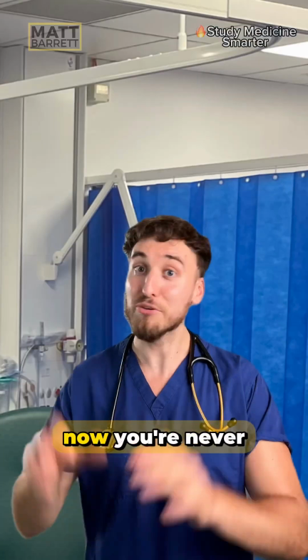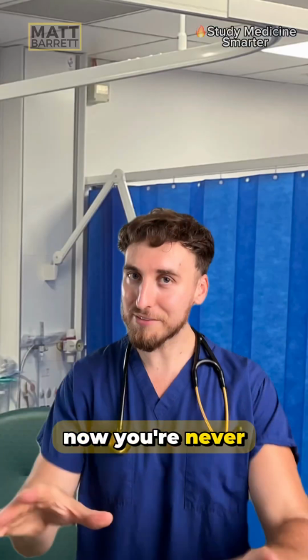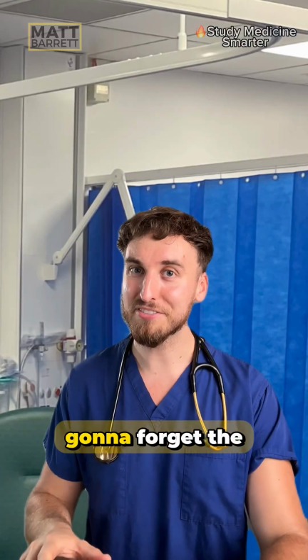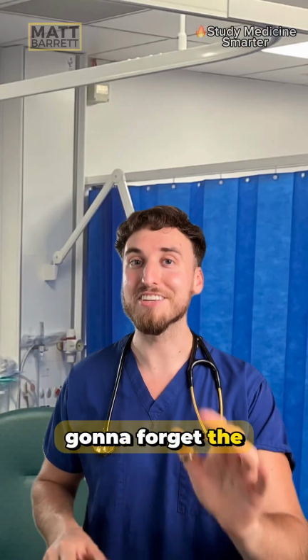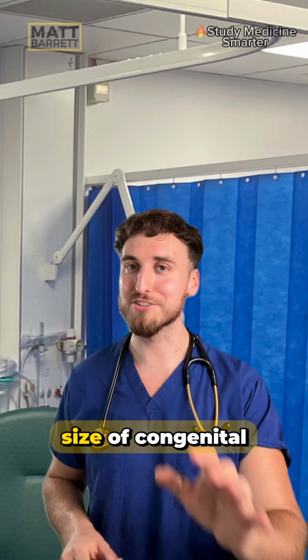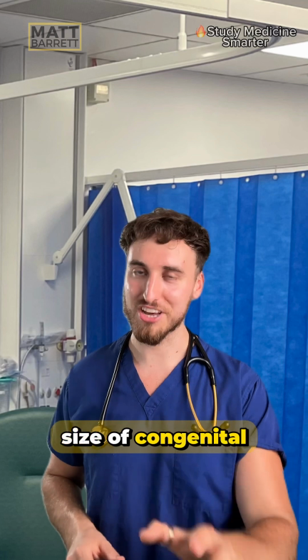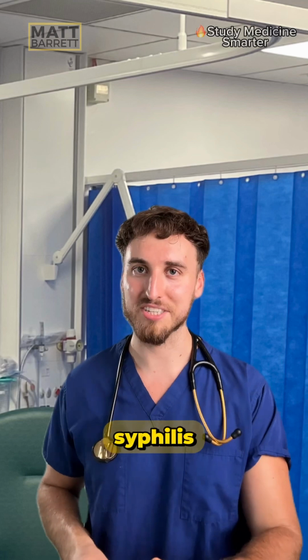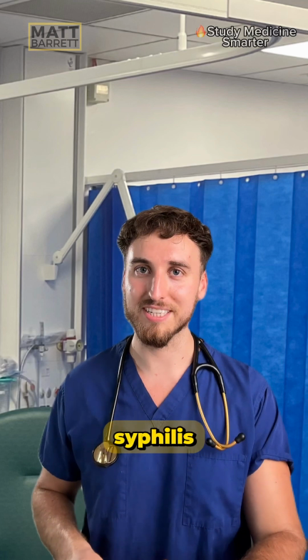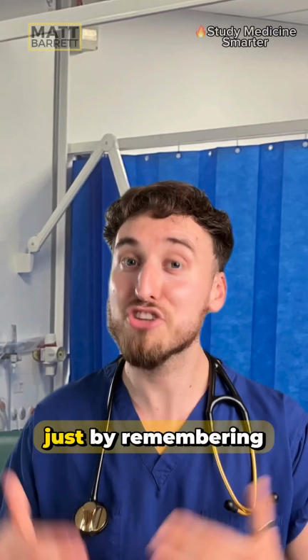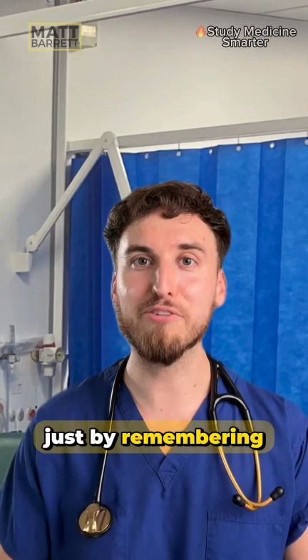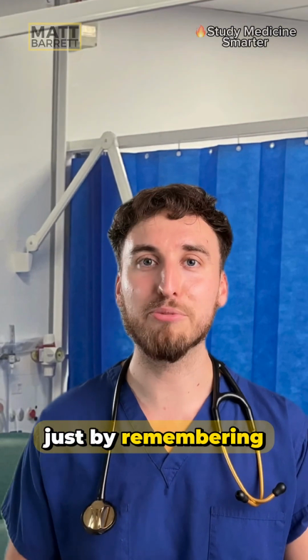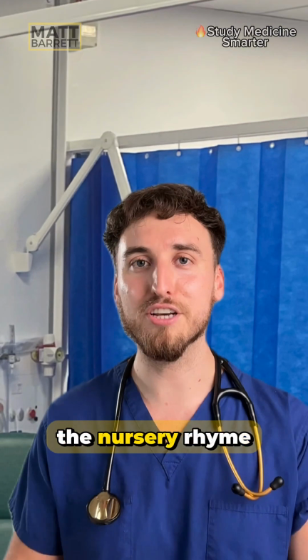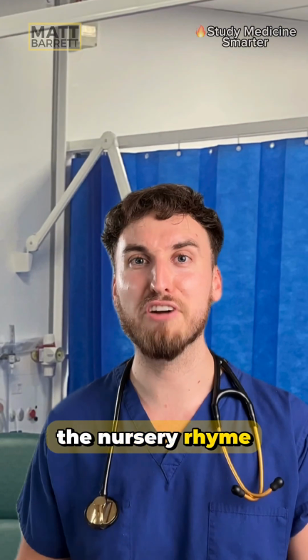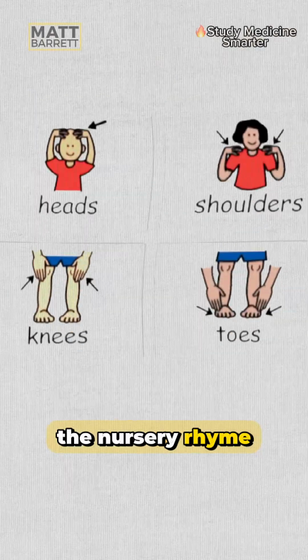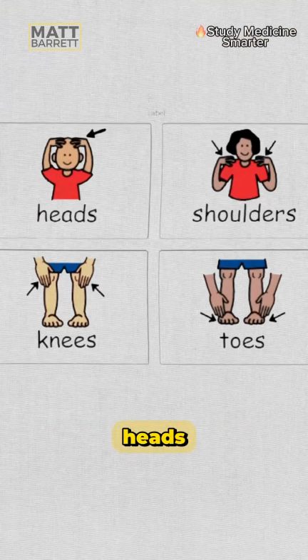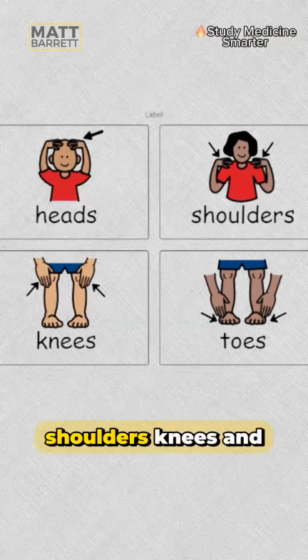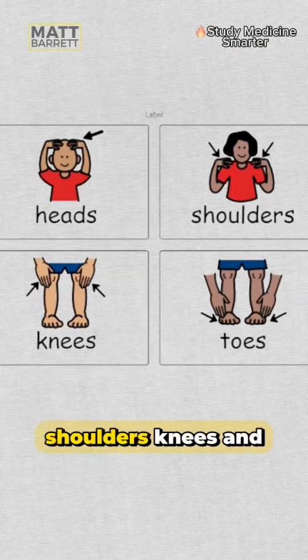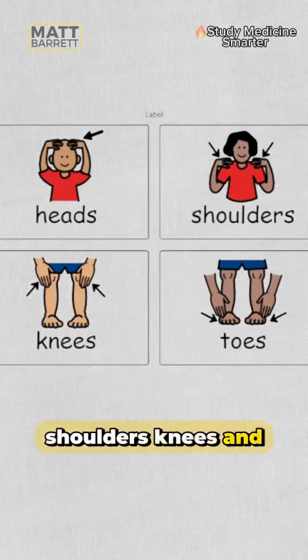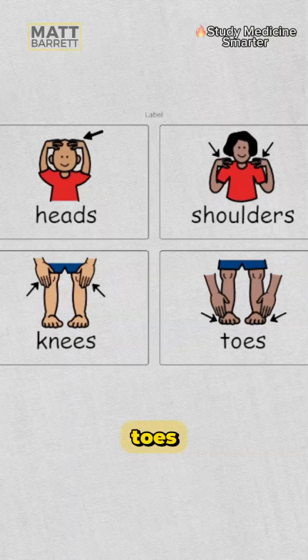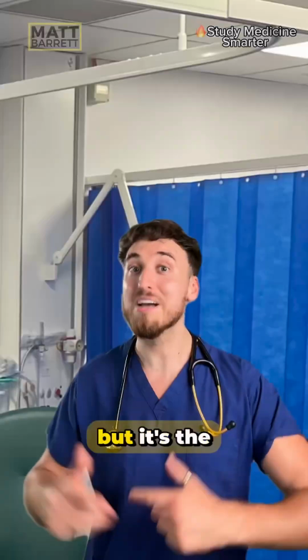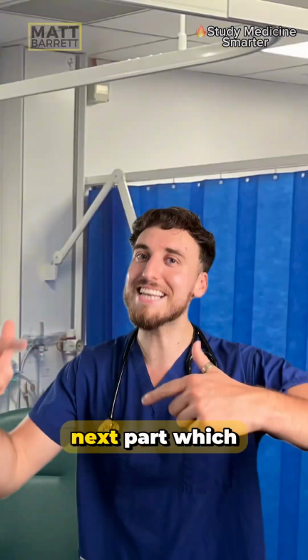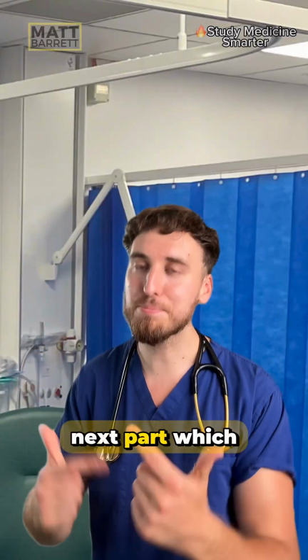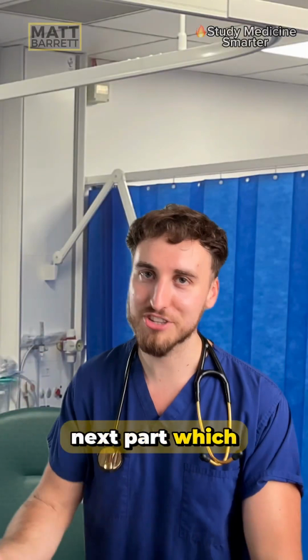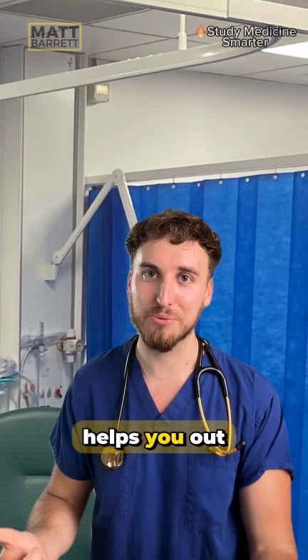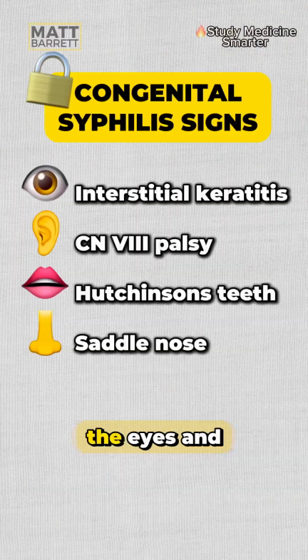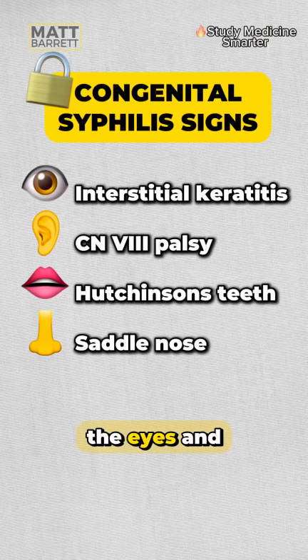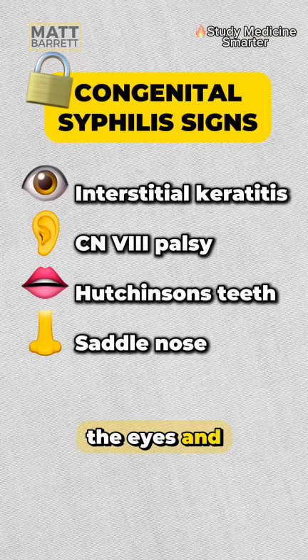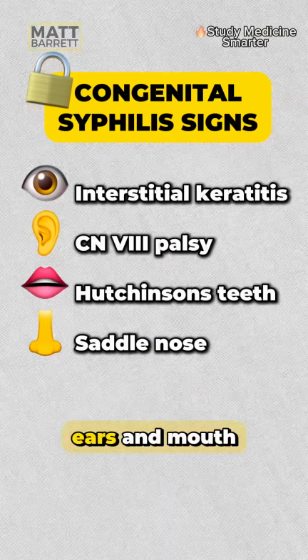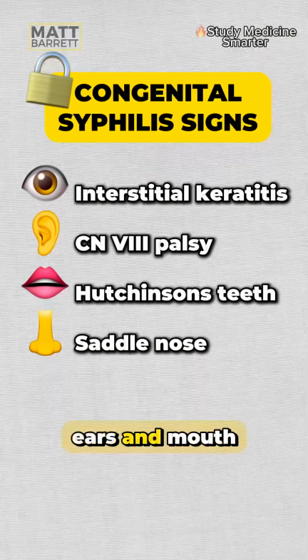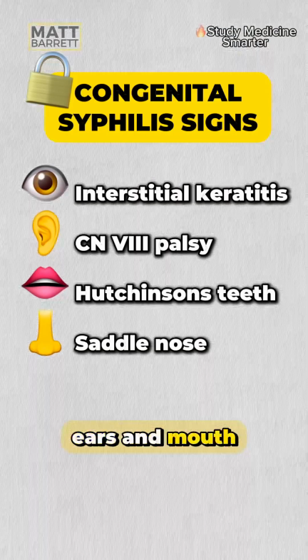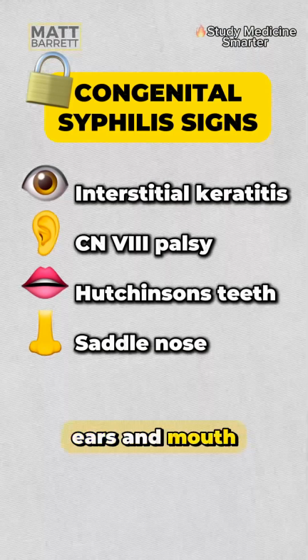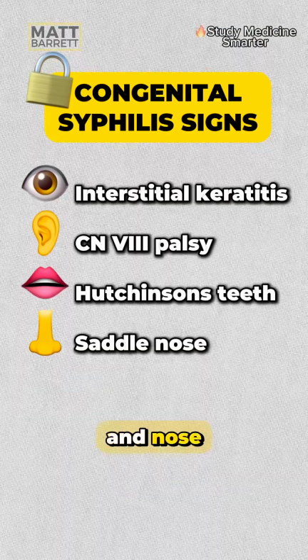You're never going to forget the signs of congenital syphilis by remembering the nursery rhyme 'Heads, Shoulders, Knees and Toes' — but it's the next part which helps you out: 'the eyes and ears and mouth and nose.'